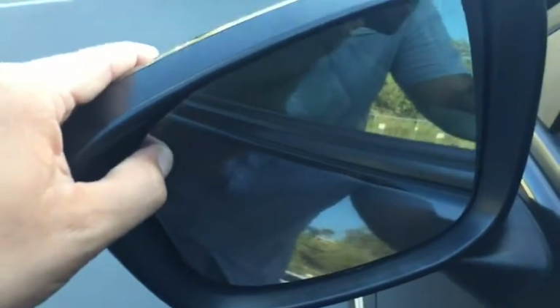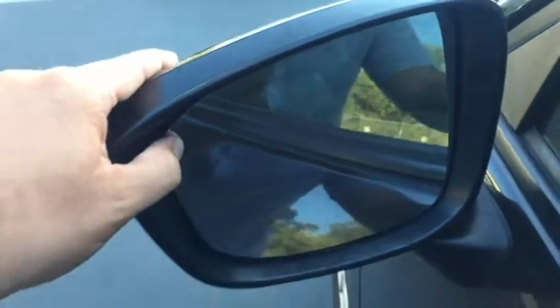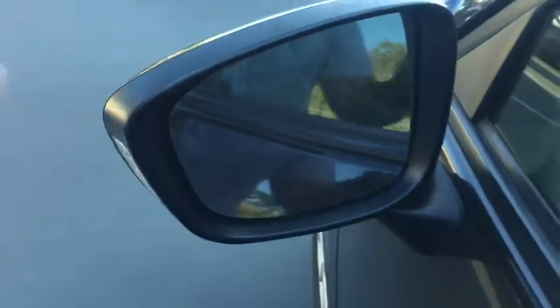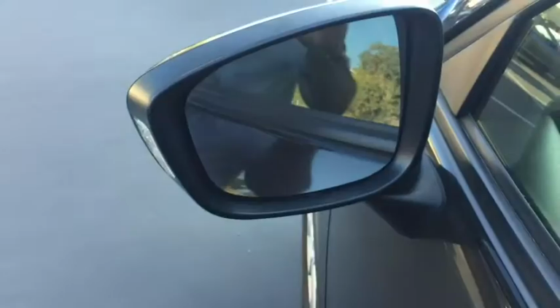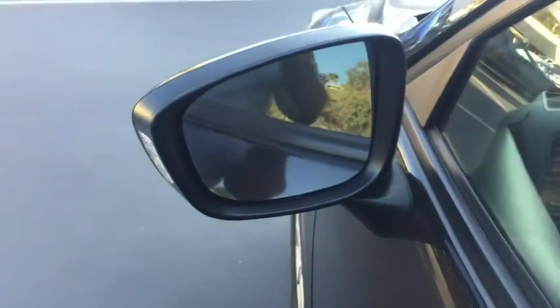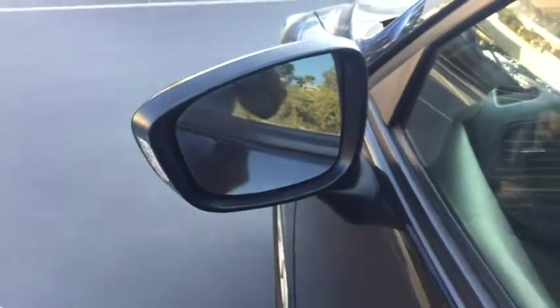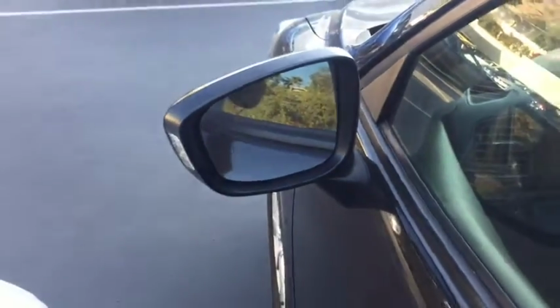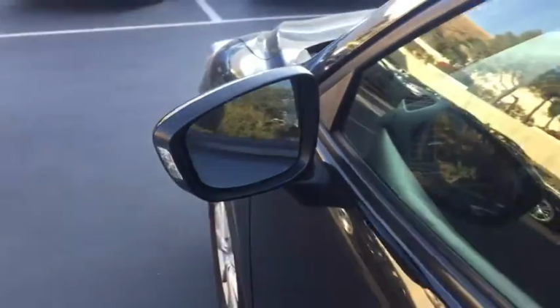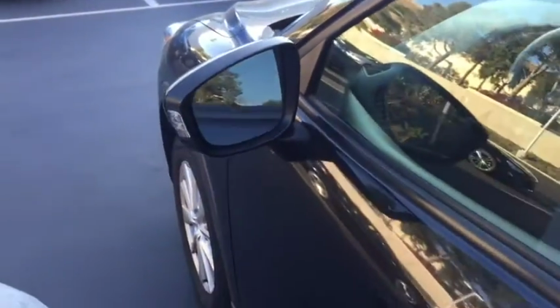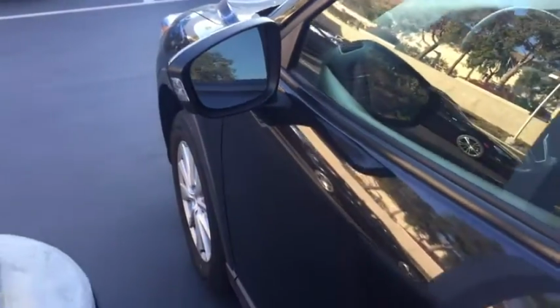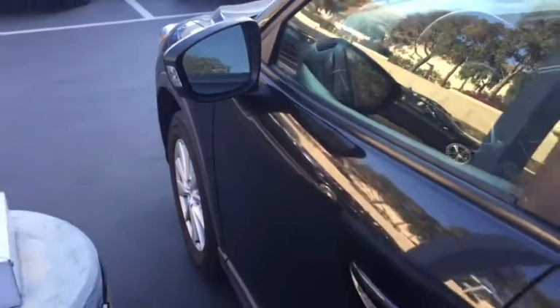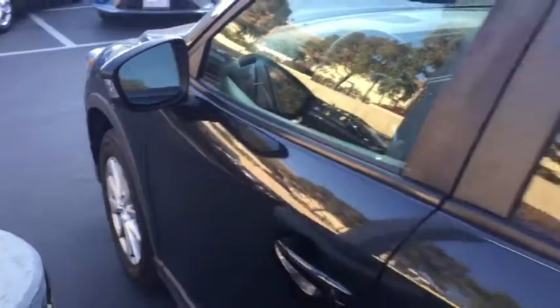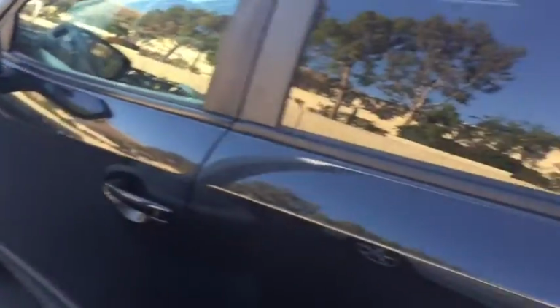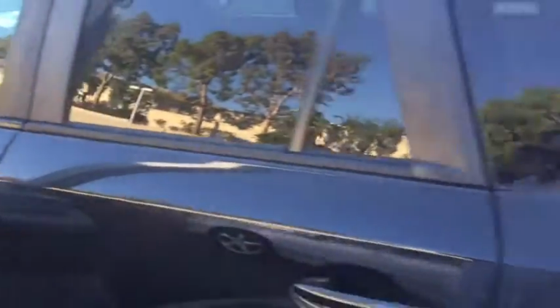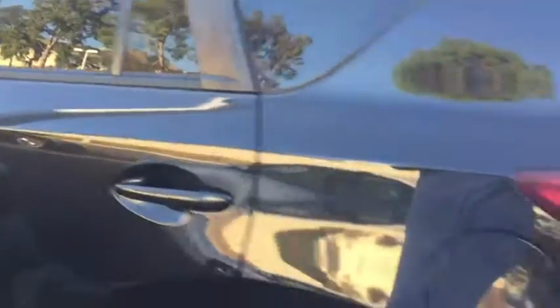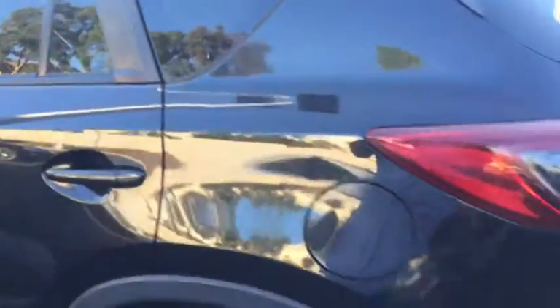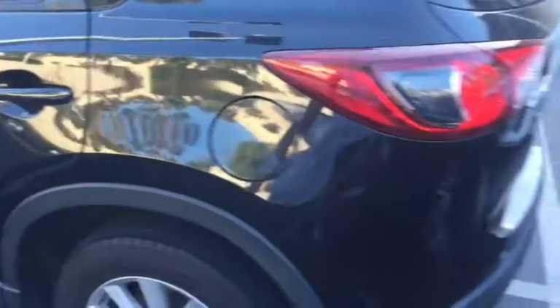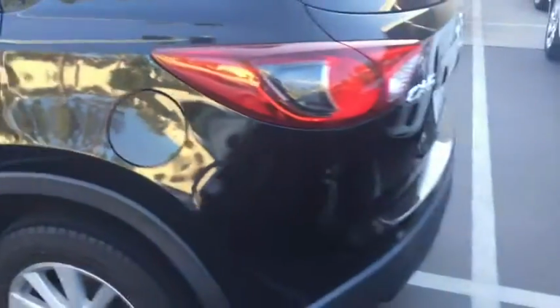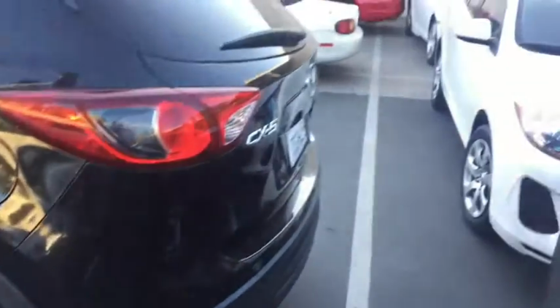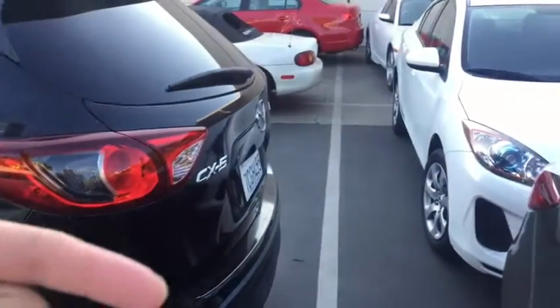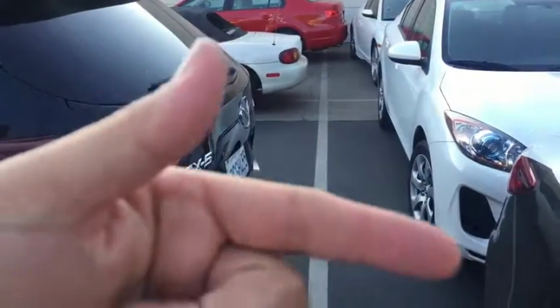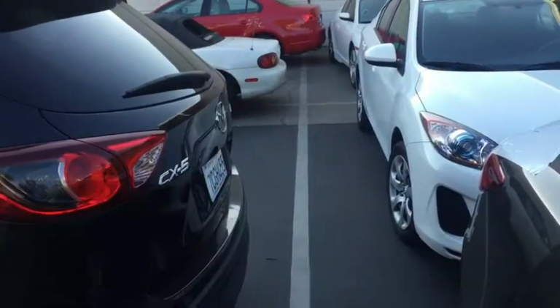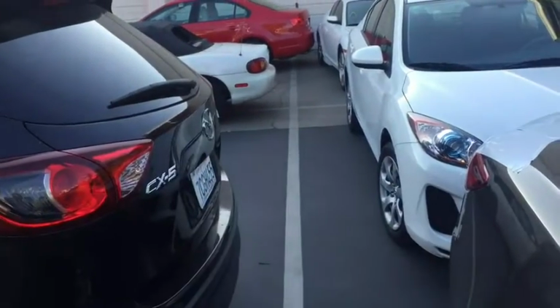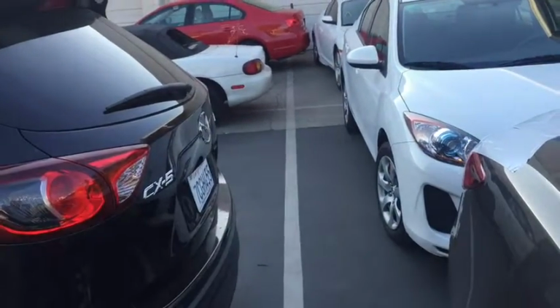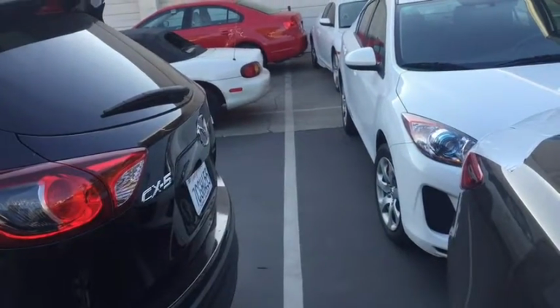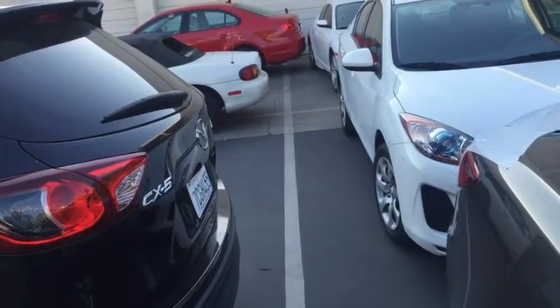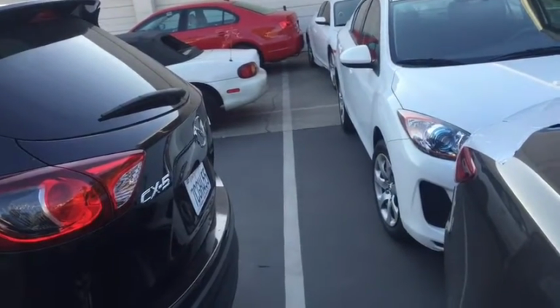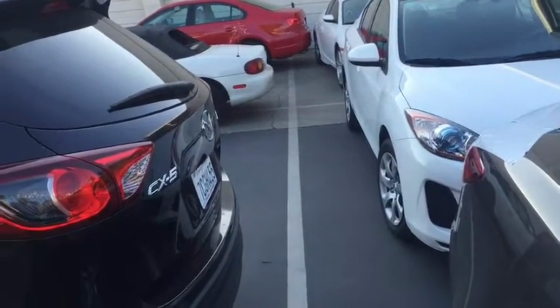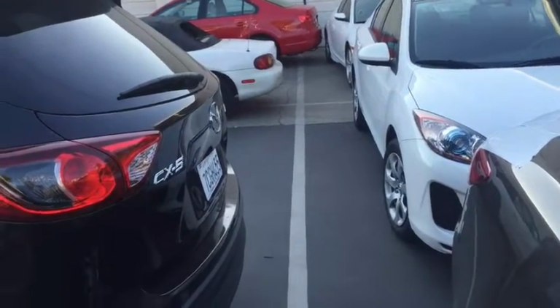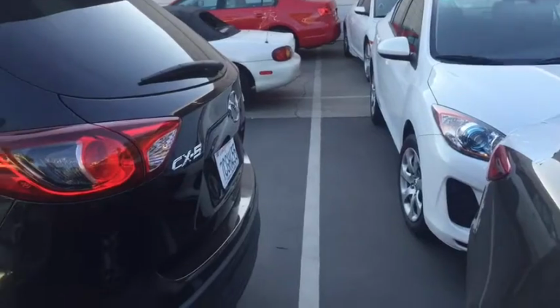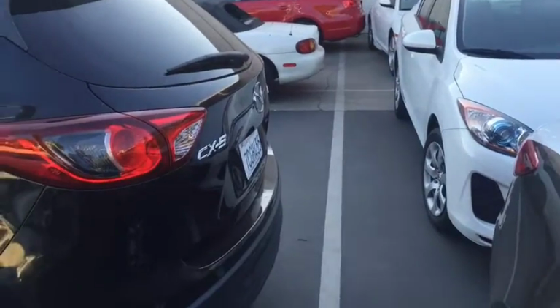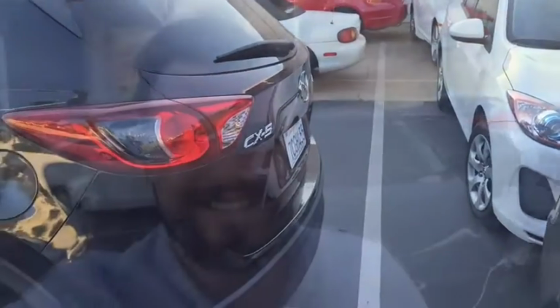It's got blind spot monitoring, so in case someone's in your blind spot, it will alert you. It also has a rear cross traffic alert, so in case you are backing up in a parking lot like this when a car is coming along, it will beep and warn you.